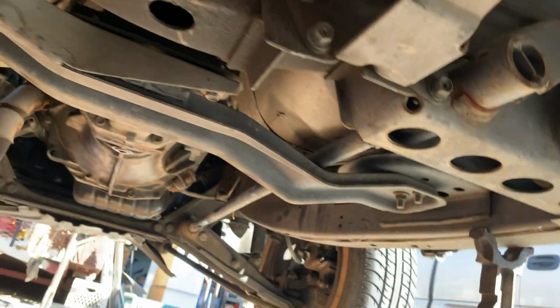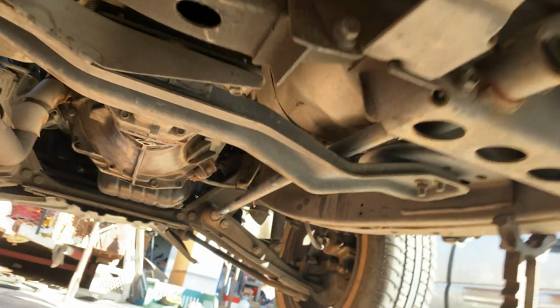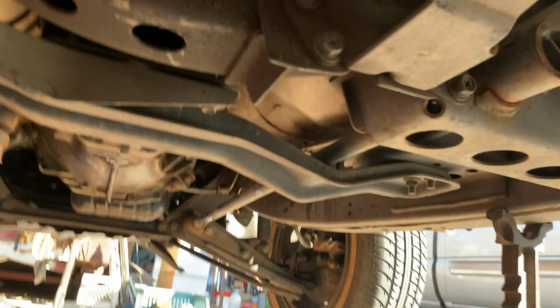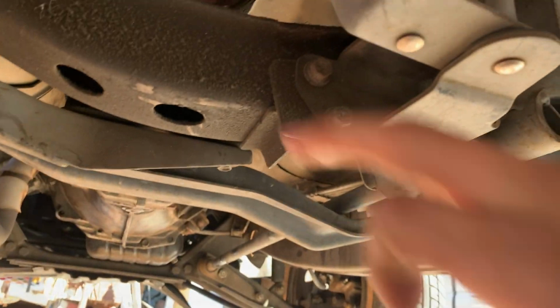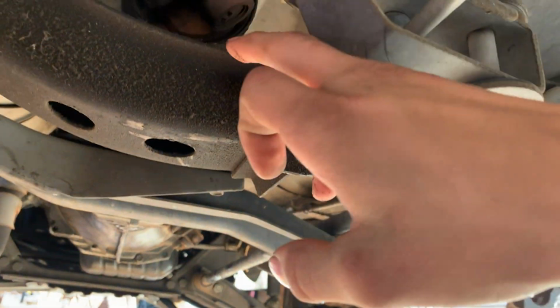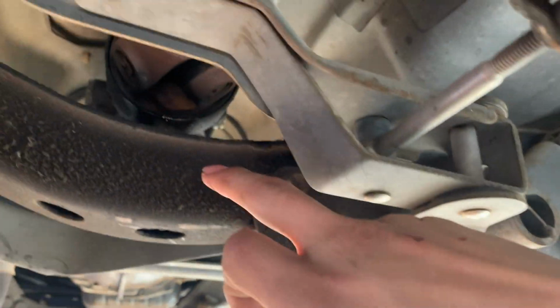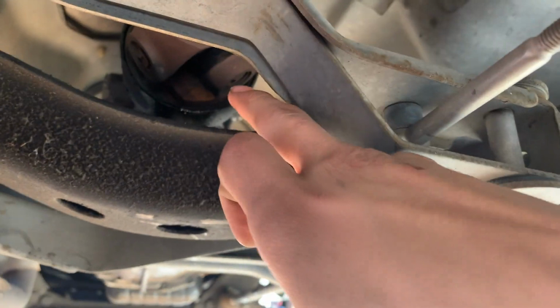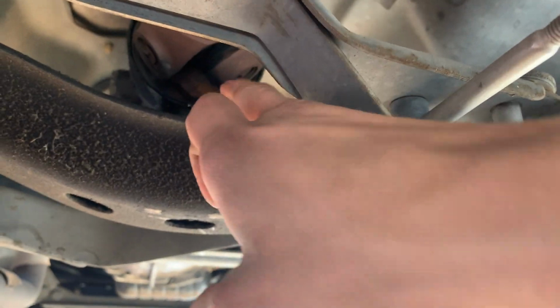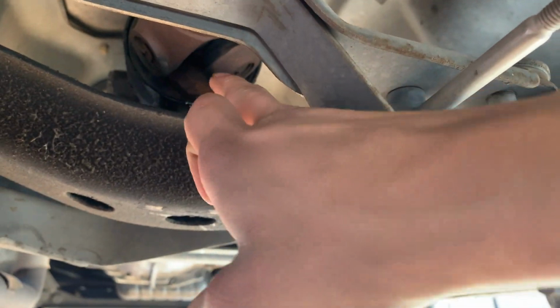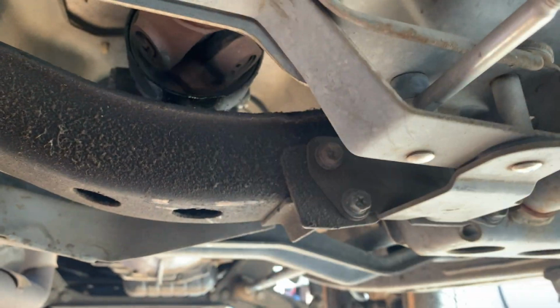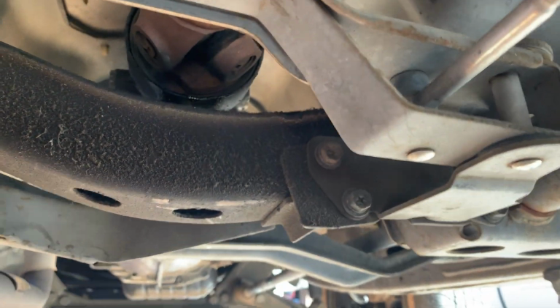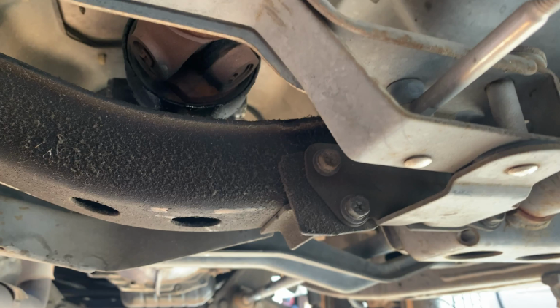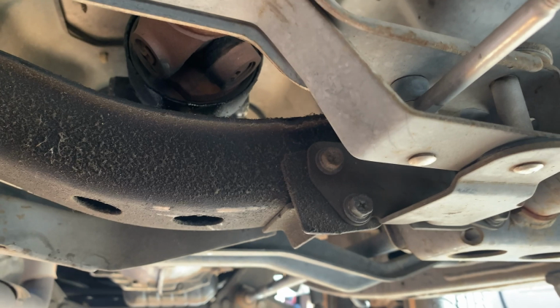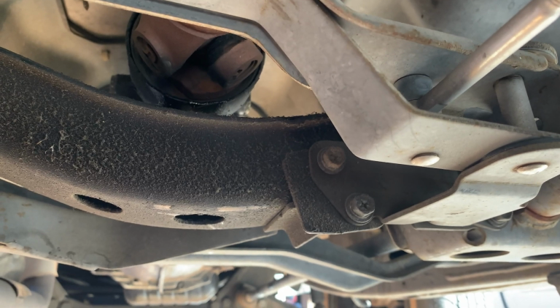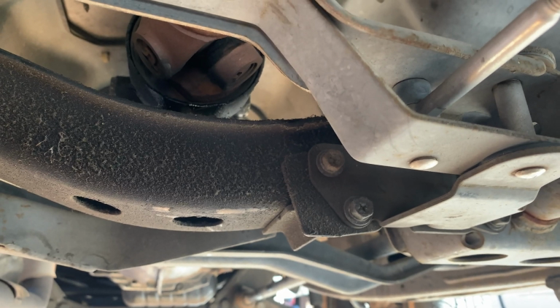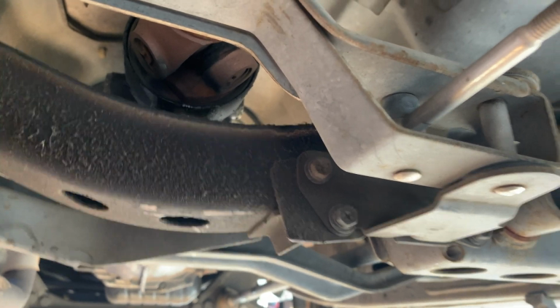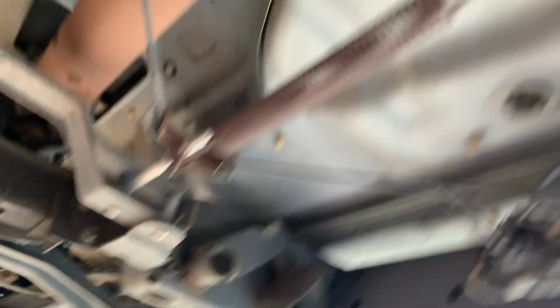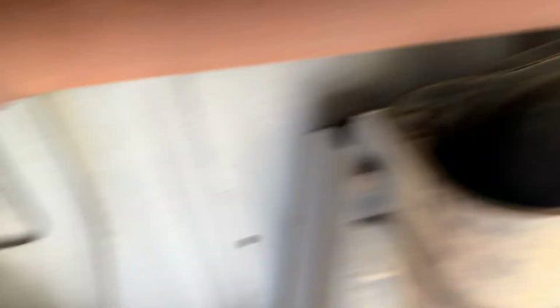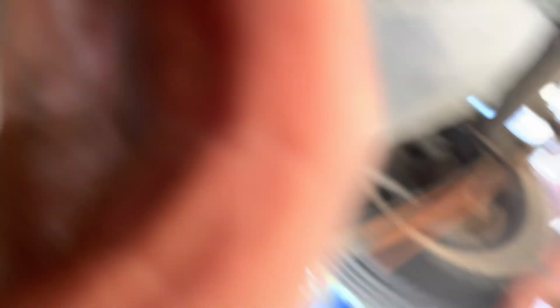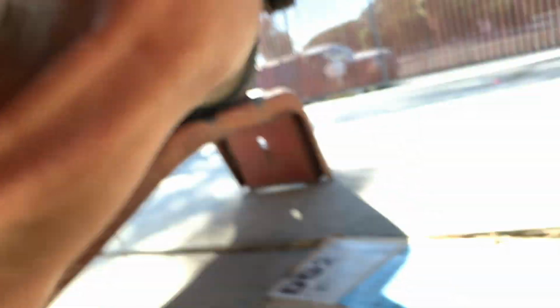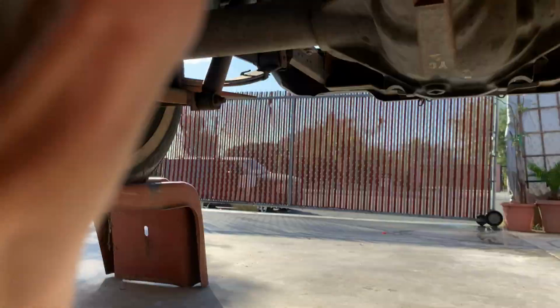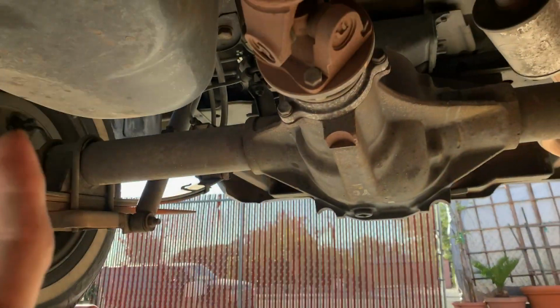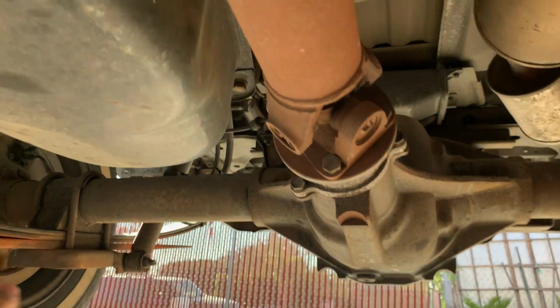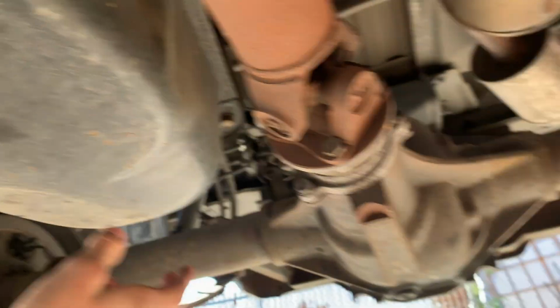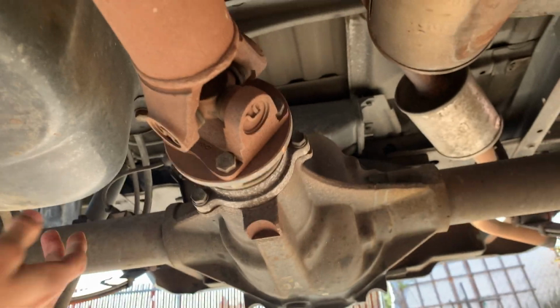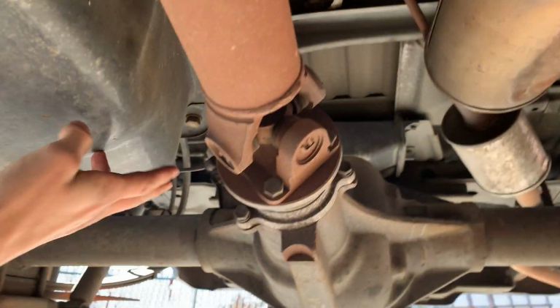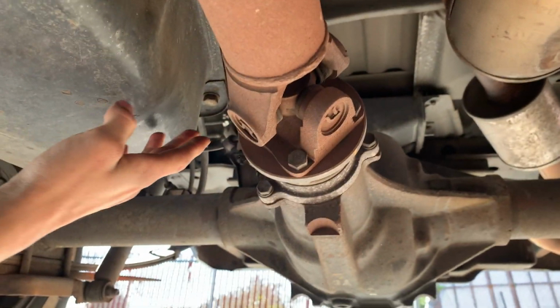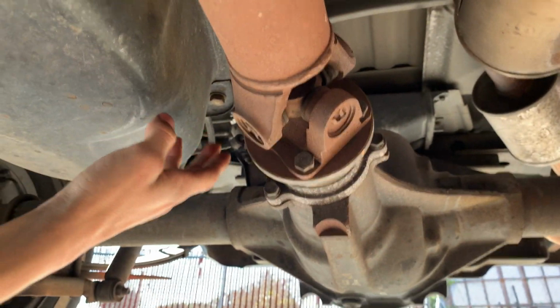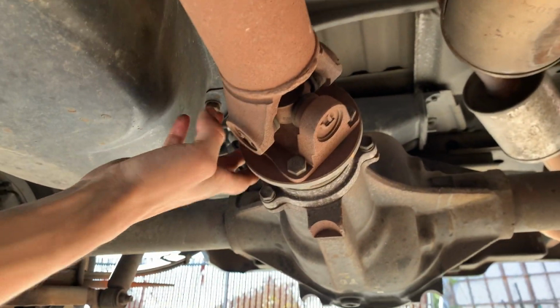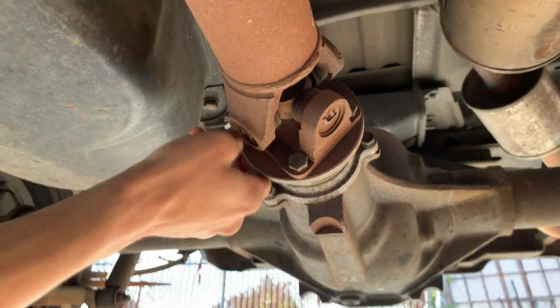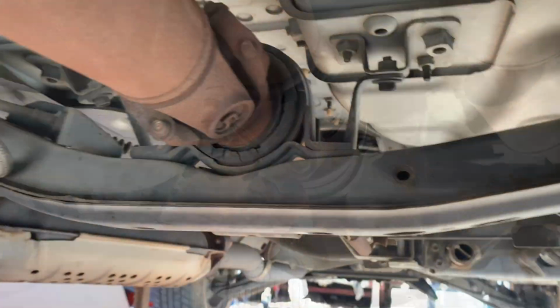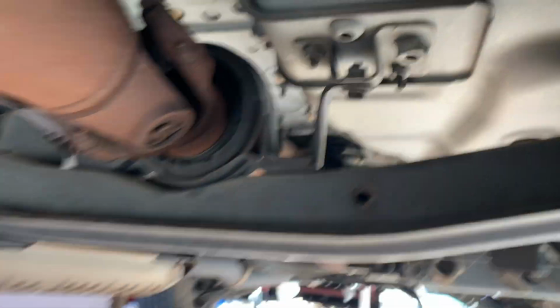My transmission output shaft seal has been leaking, so it's not going to hurt to do that. And my differential pinion seal looks good, but we're going ahead with it anyway.